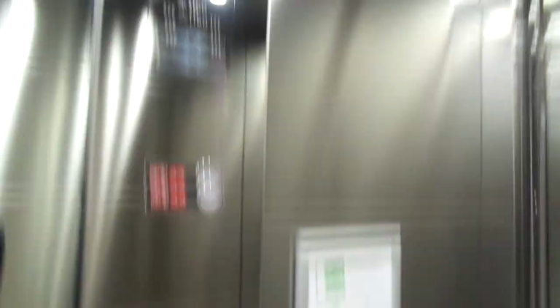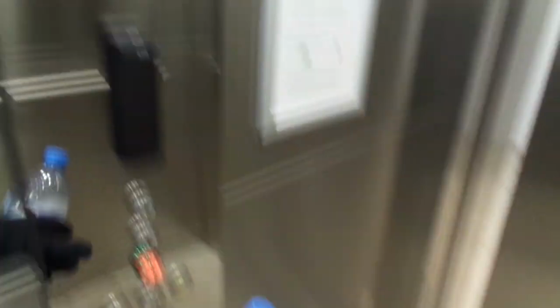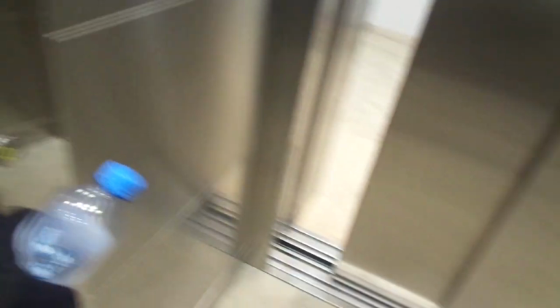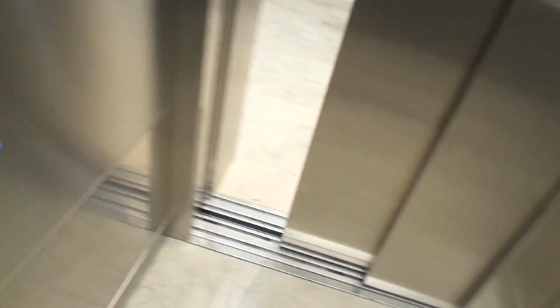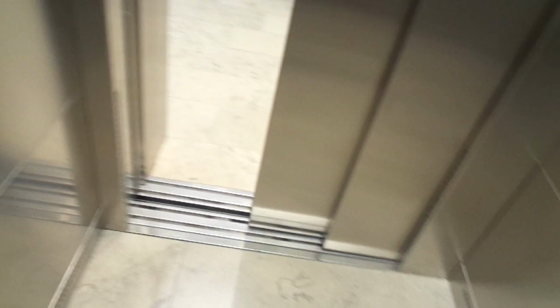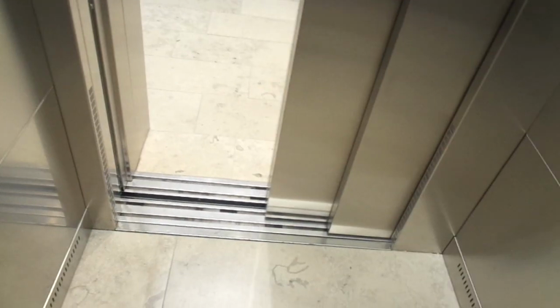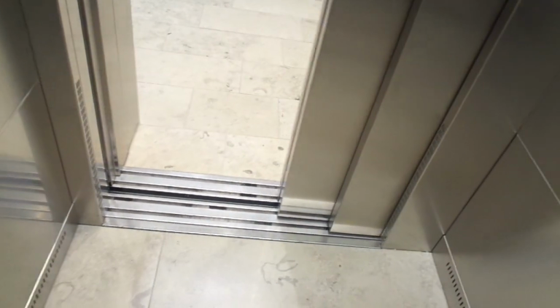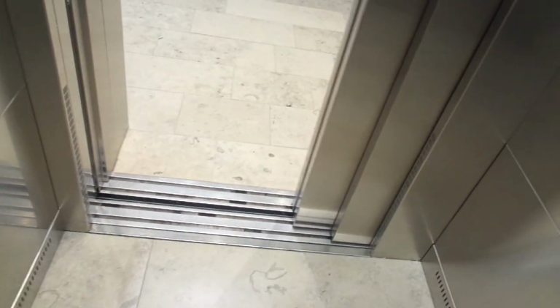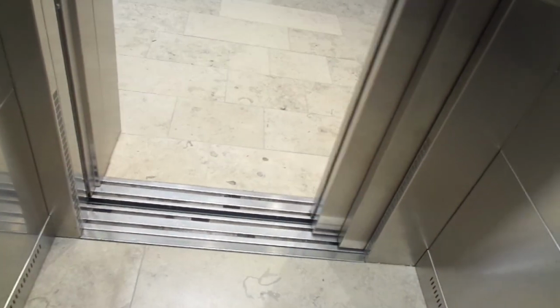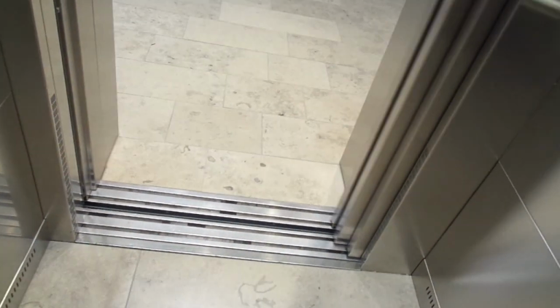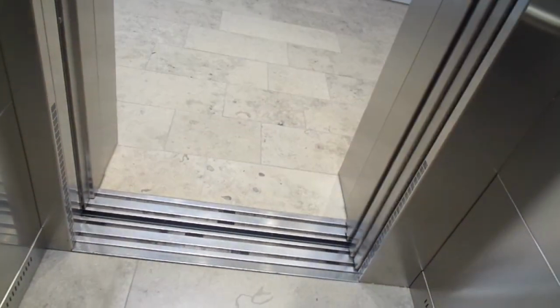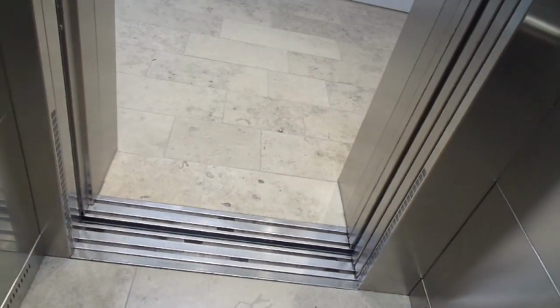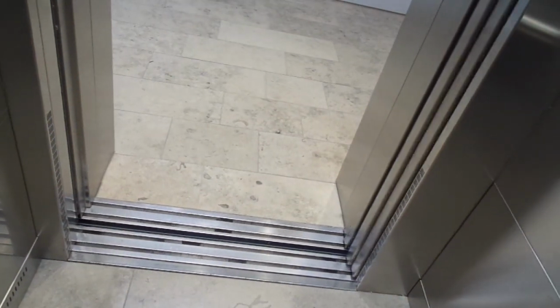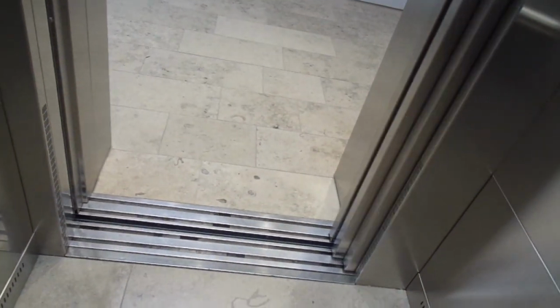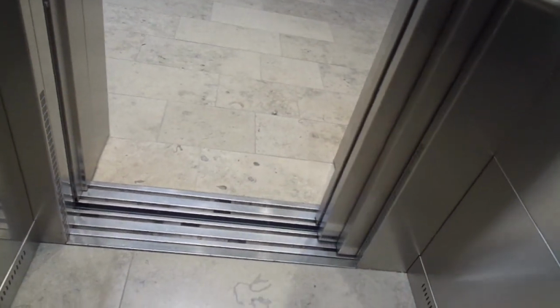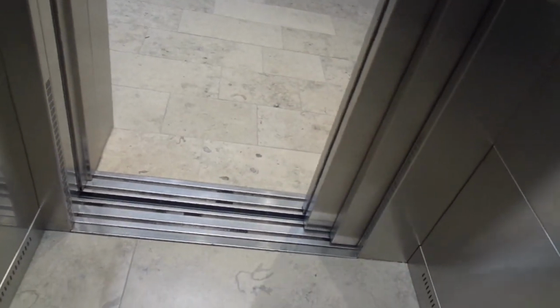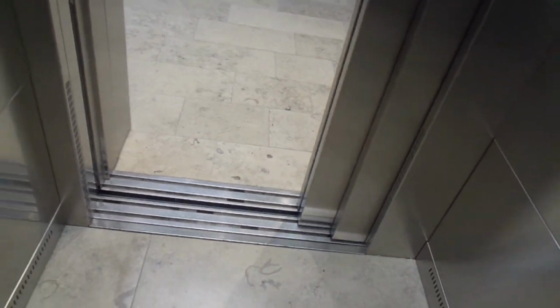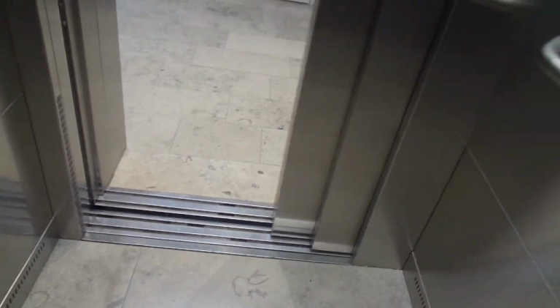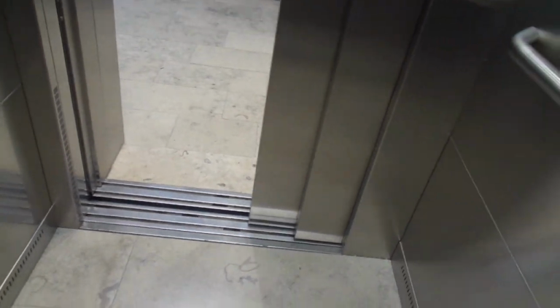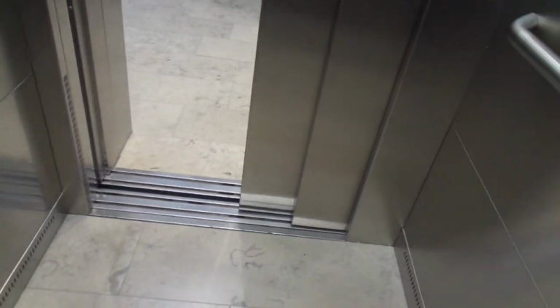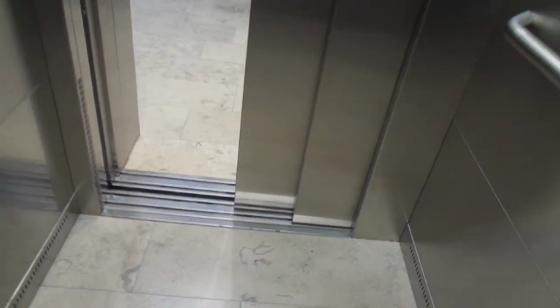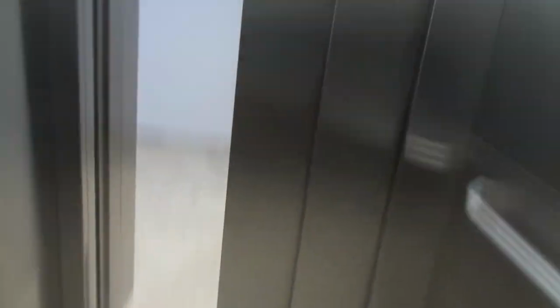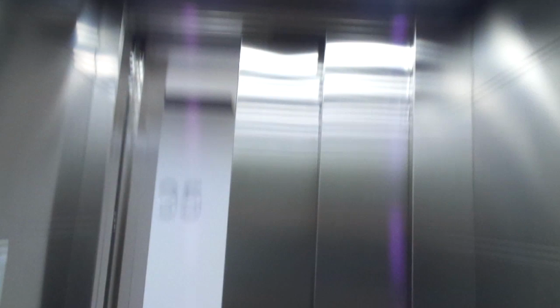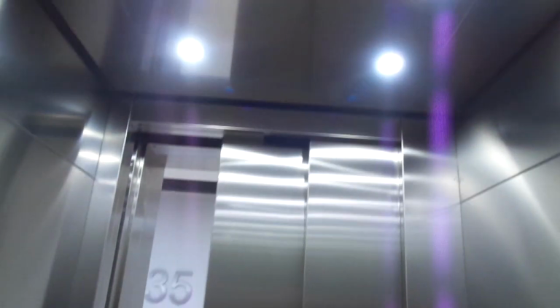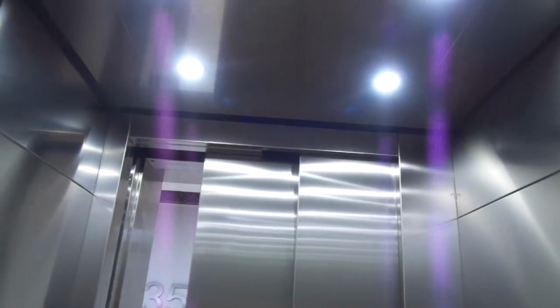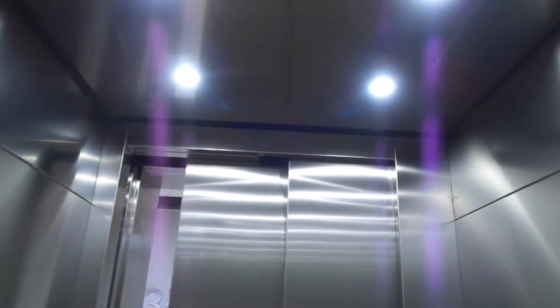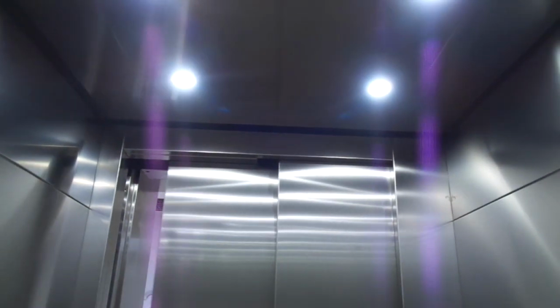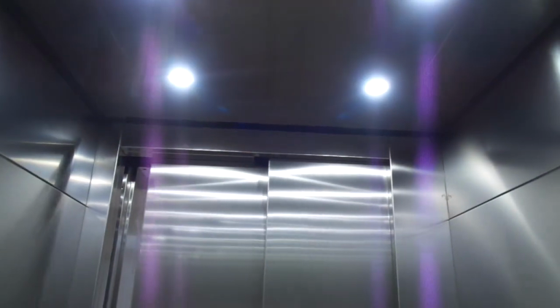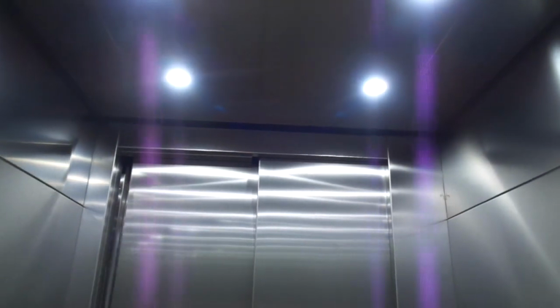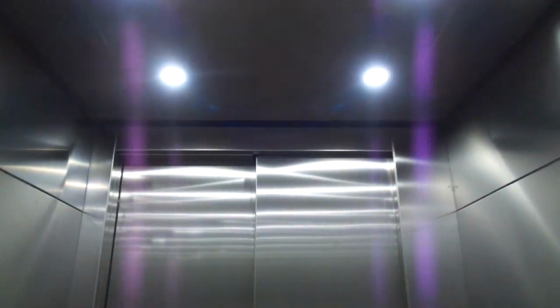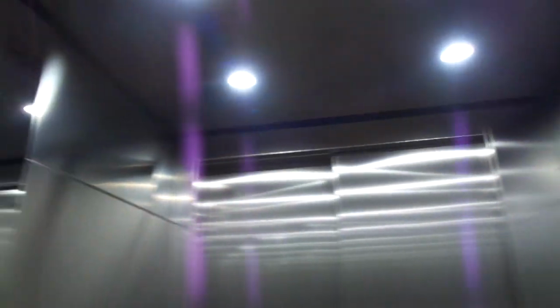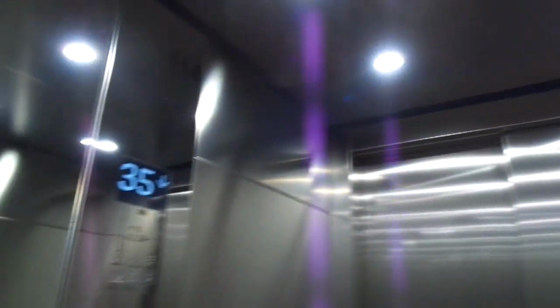So in total there are 38 floors here — 35 above ground and 3 basement floors.